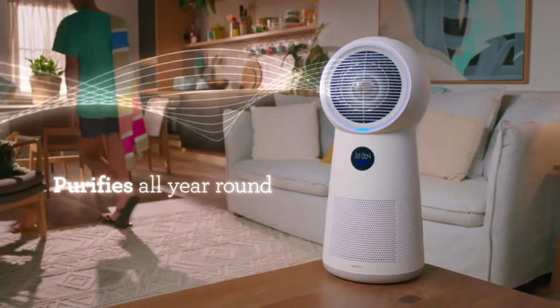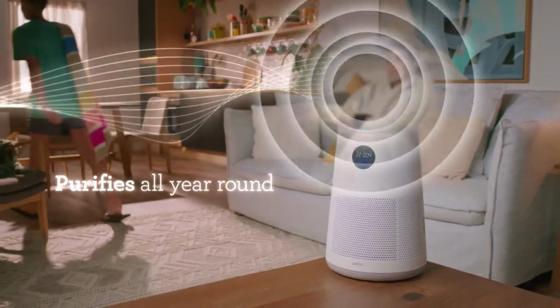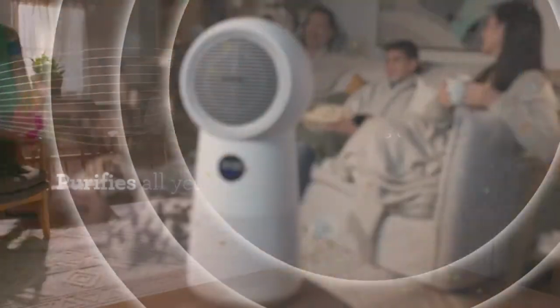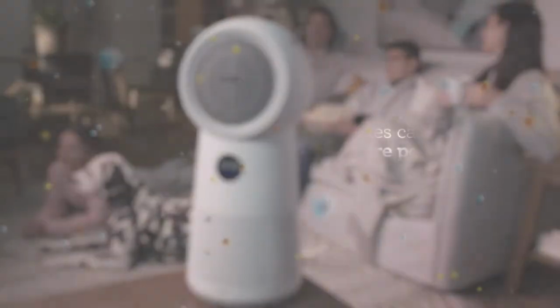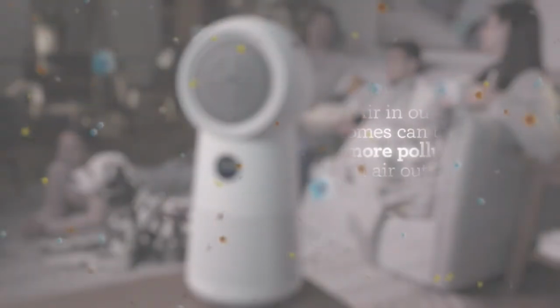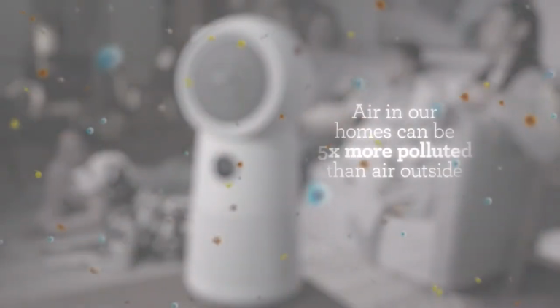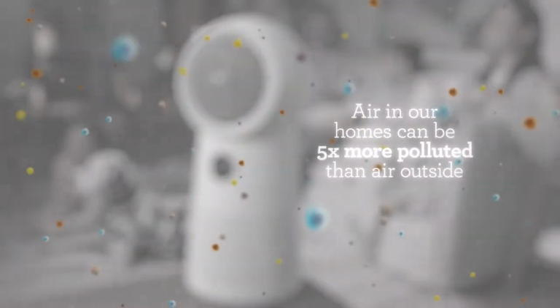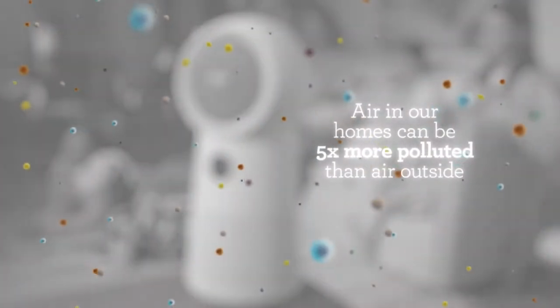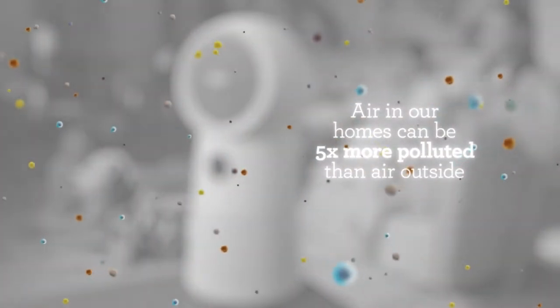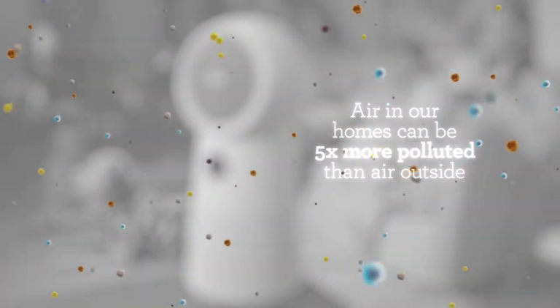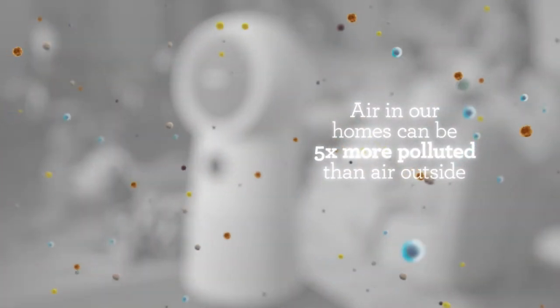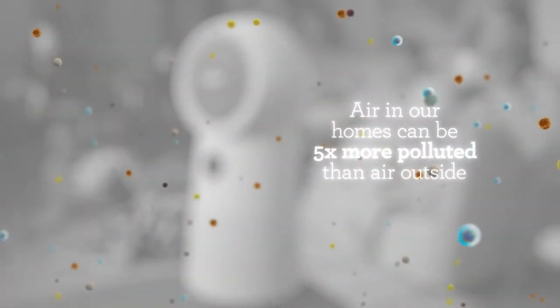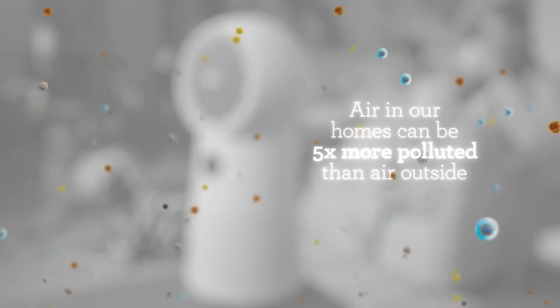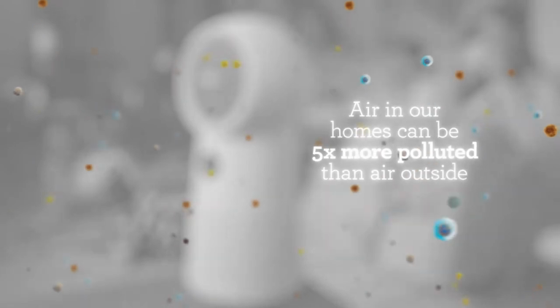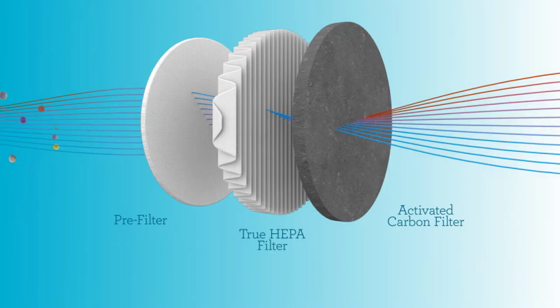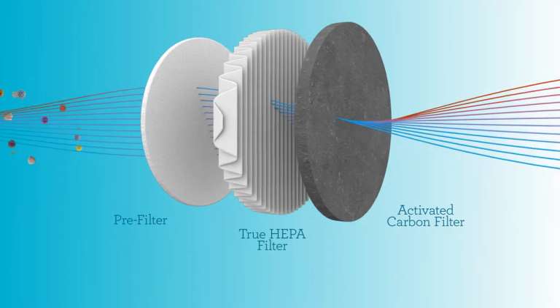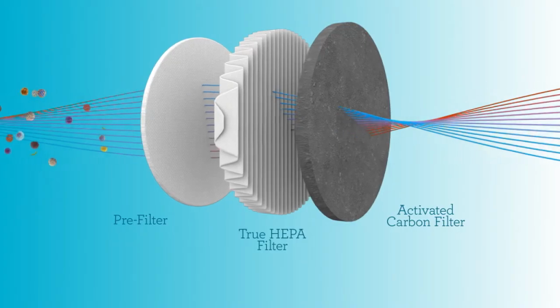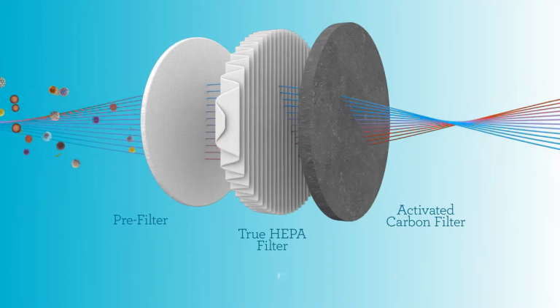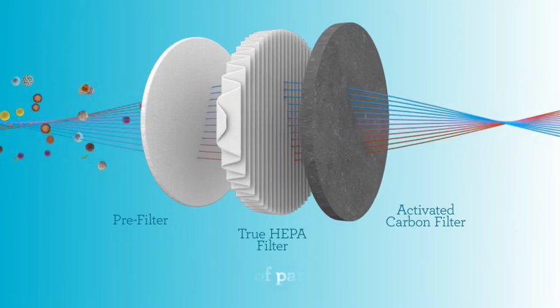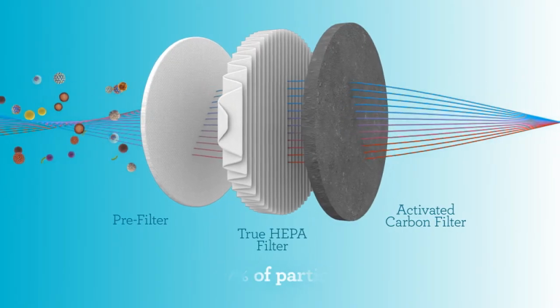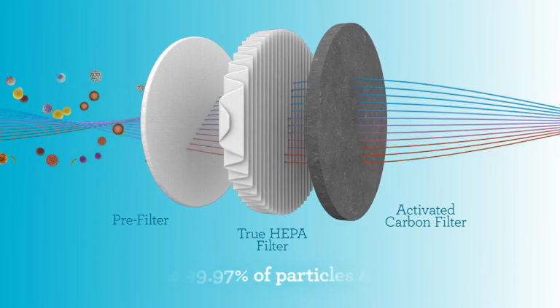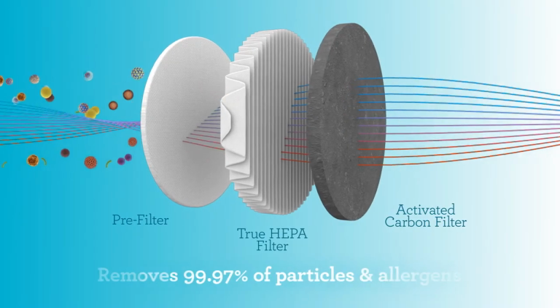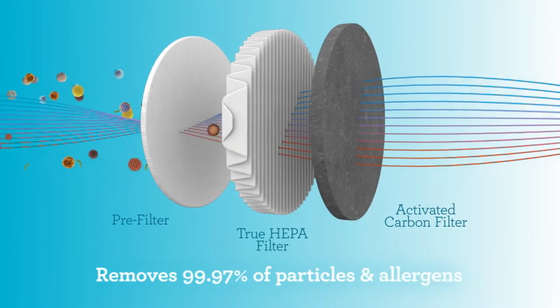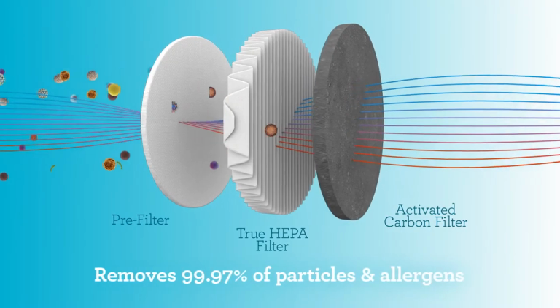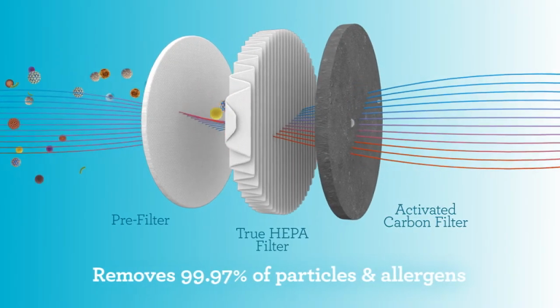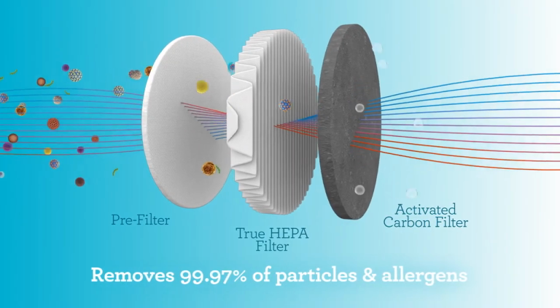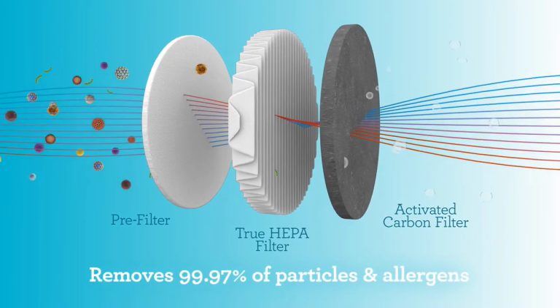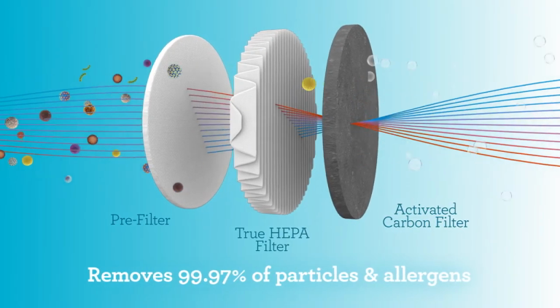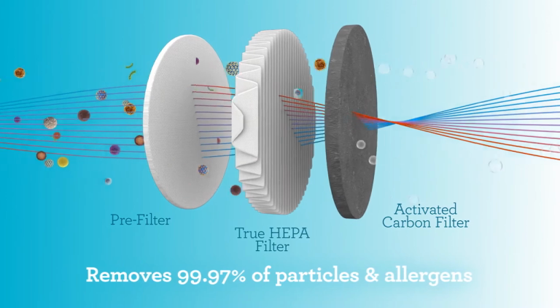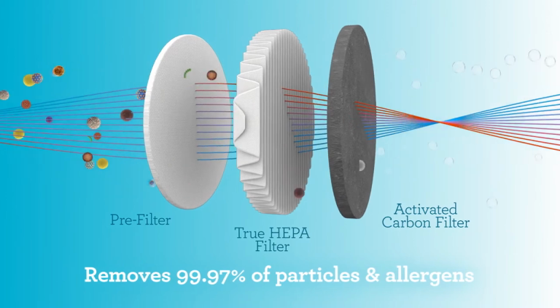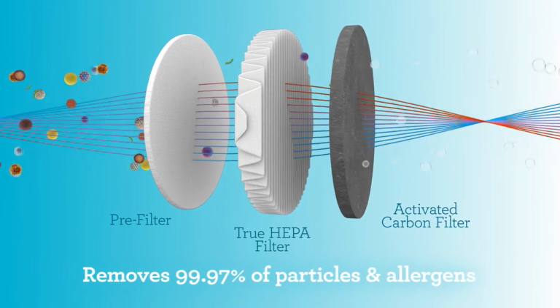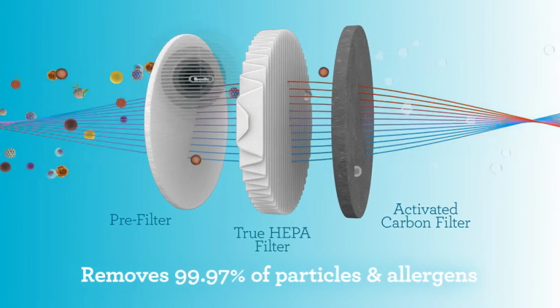The air in our homes can be five times more polluted than the air outside. Breville's 3-in-1 Air Rounder removes 99.97% of particles and allergens.